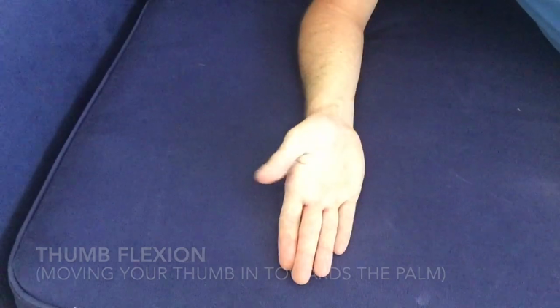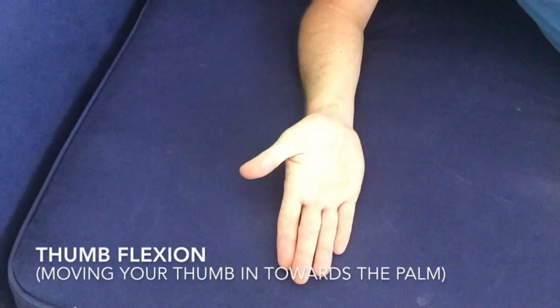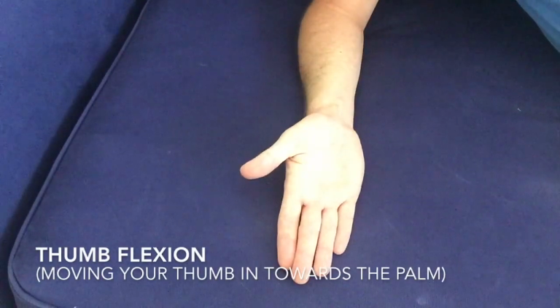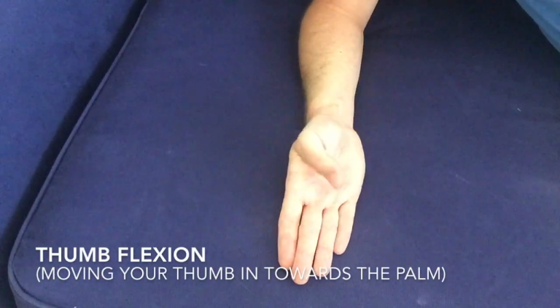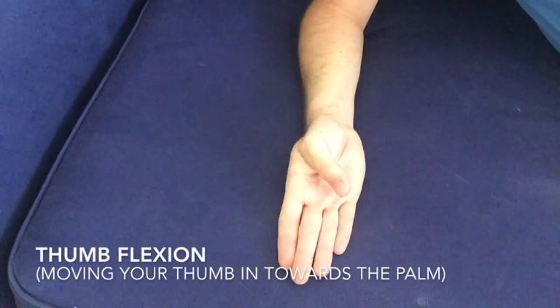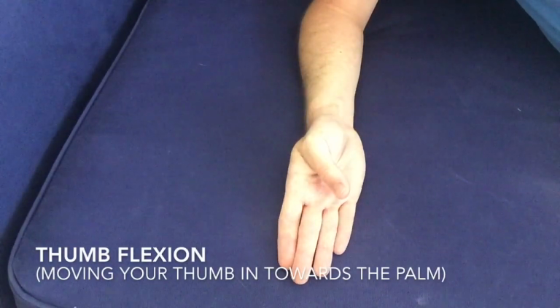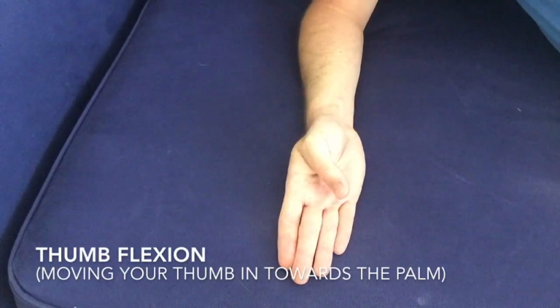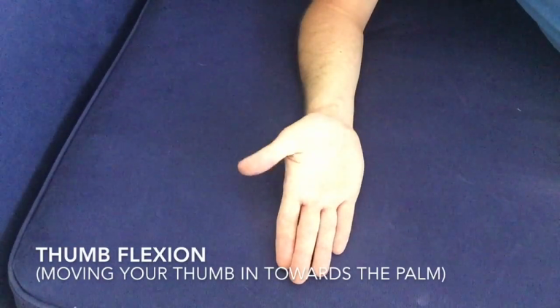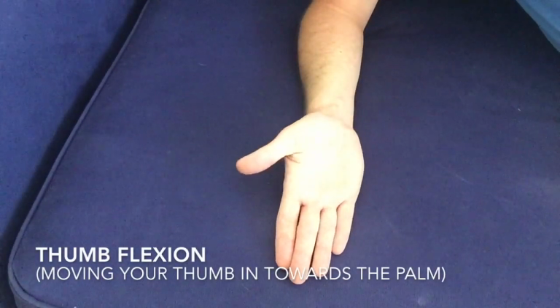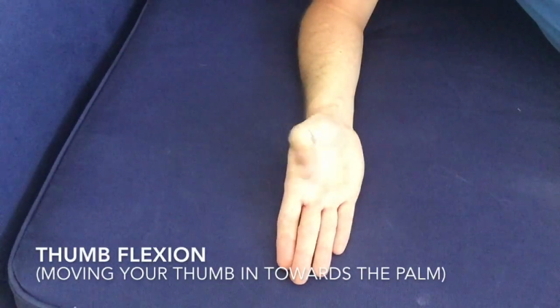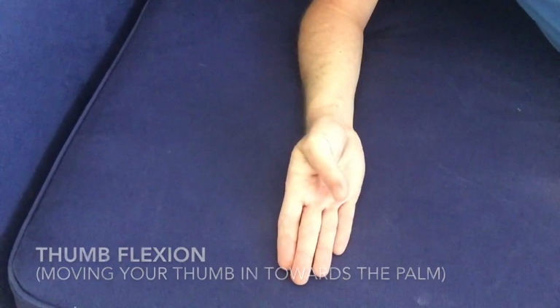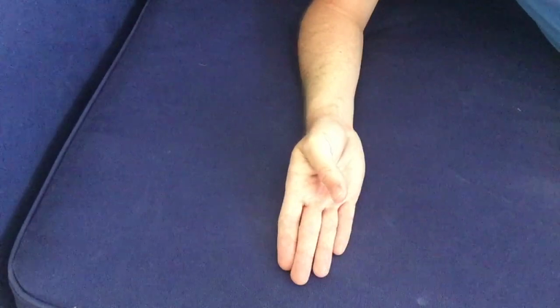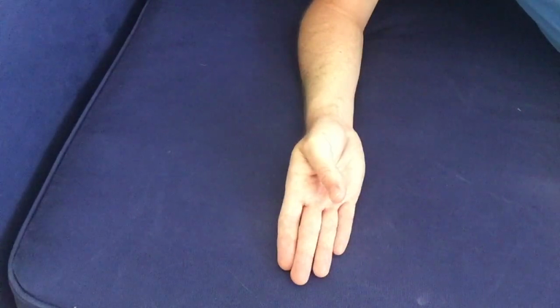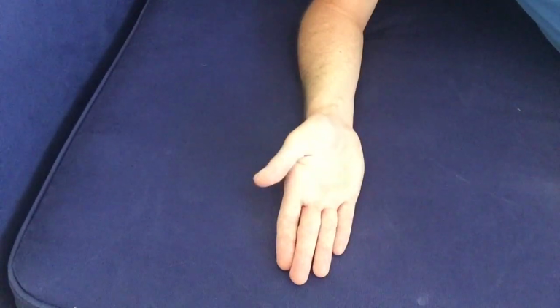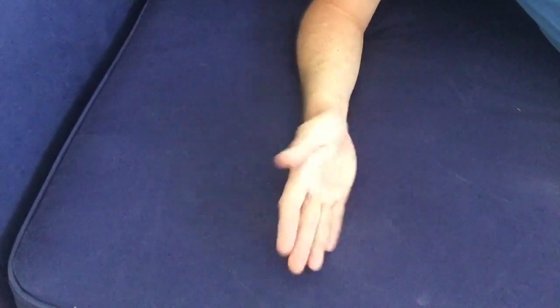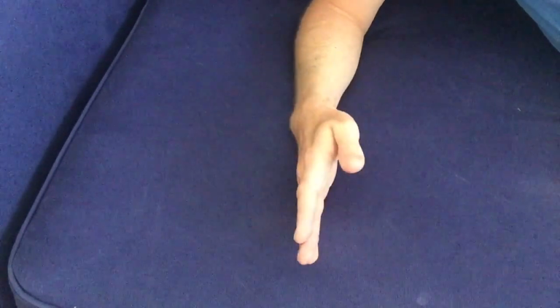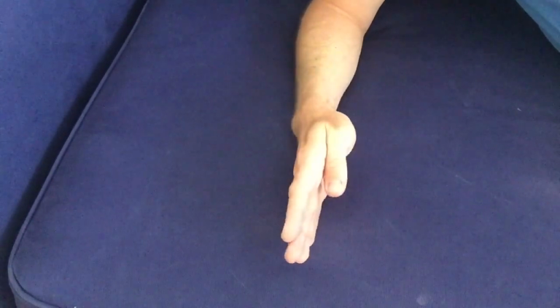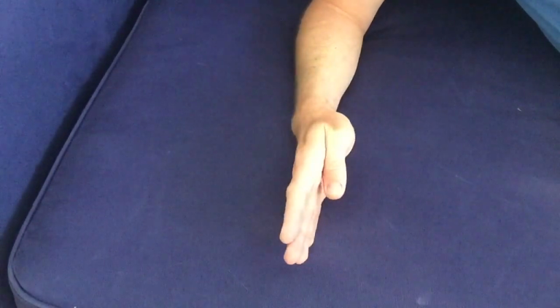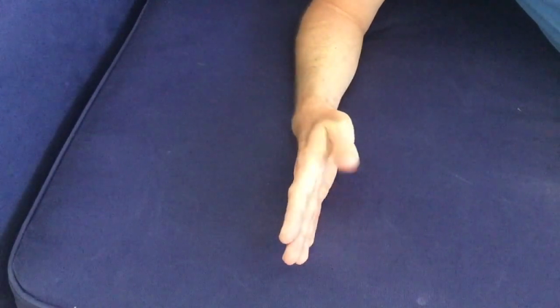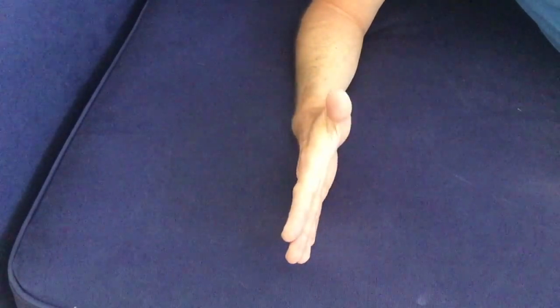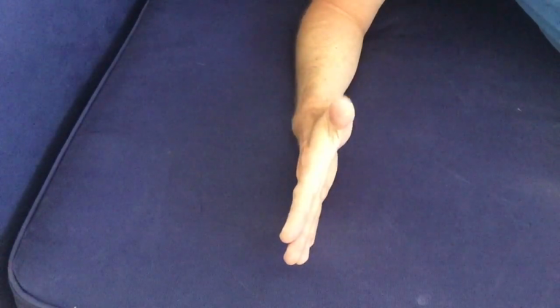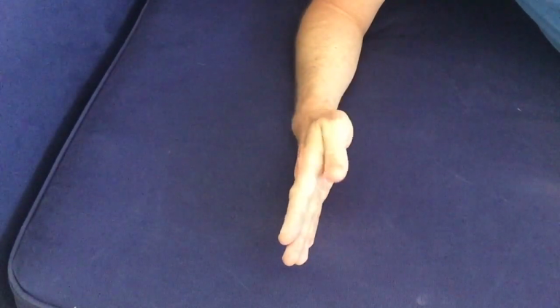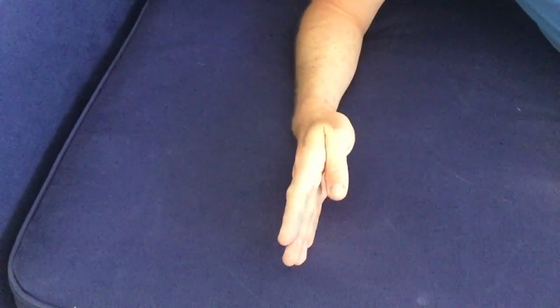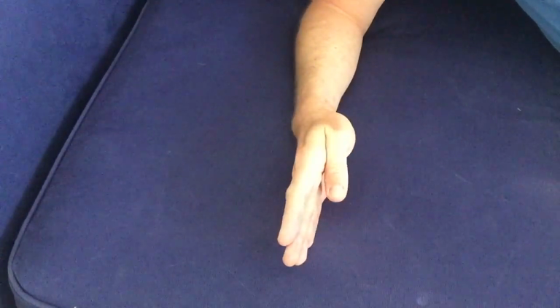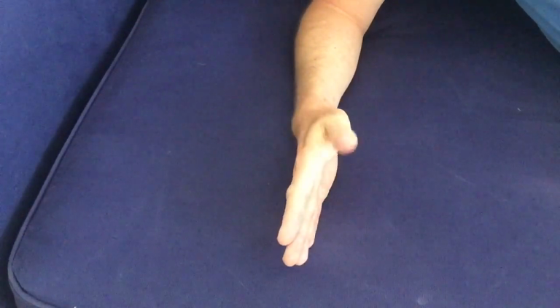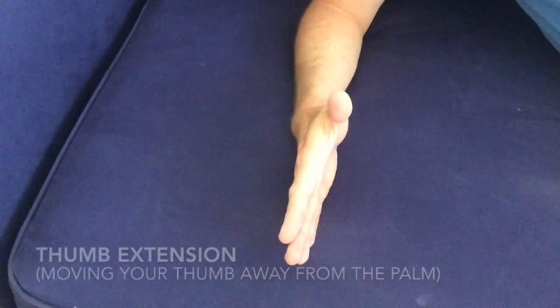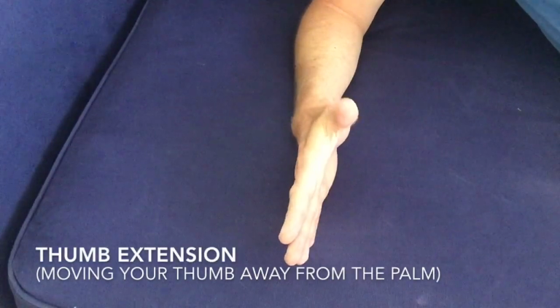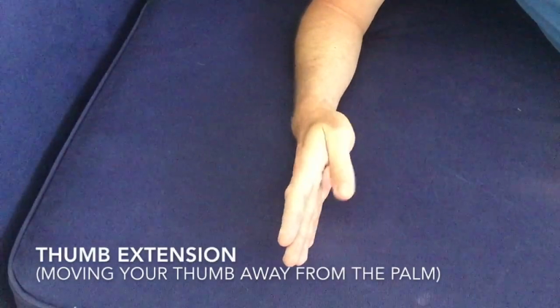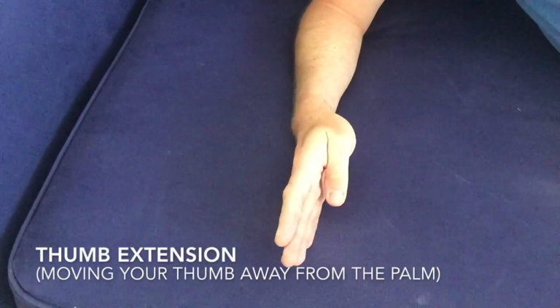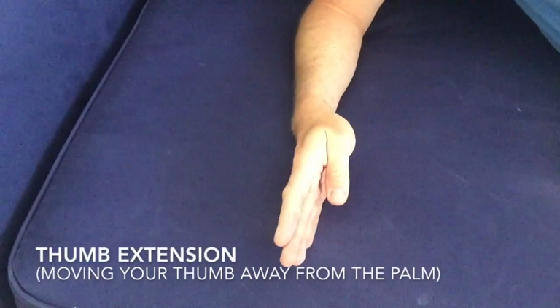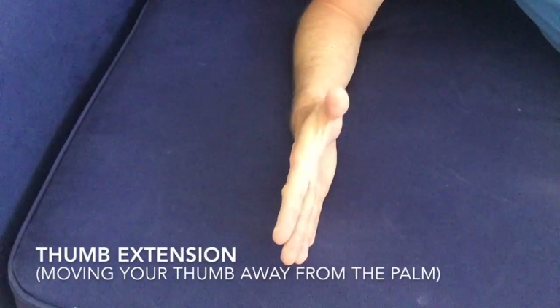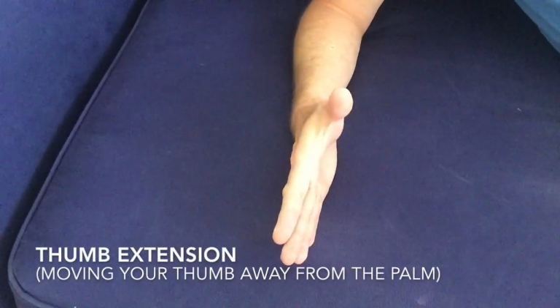This video contains two exercises: one being thumb flexion, known medically as taking your finger towards your palm, and thumb extension, moving your thumb away from the palm.